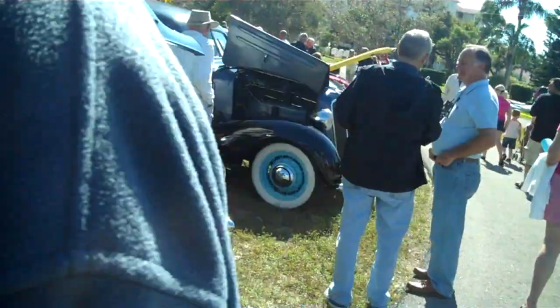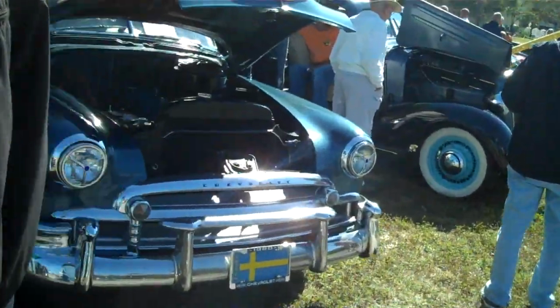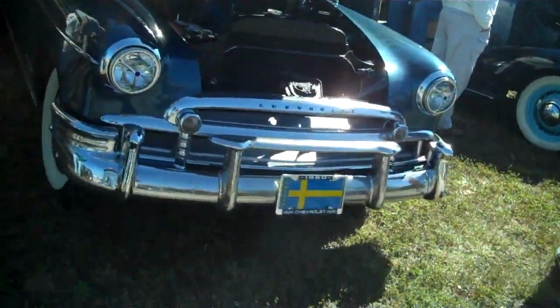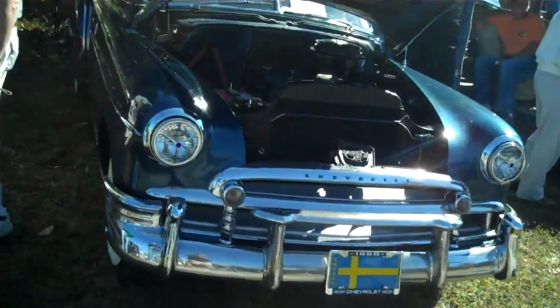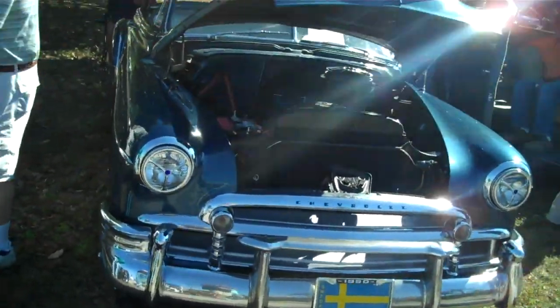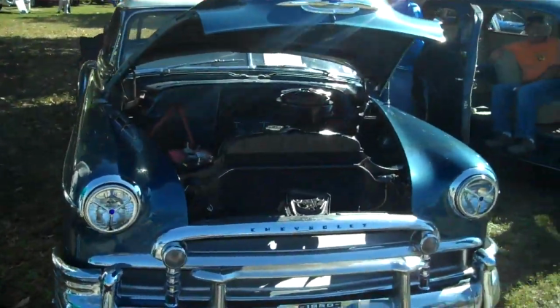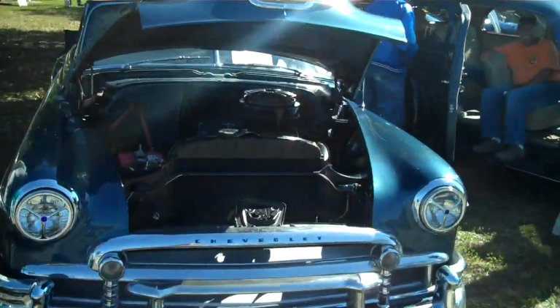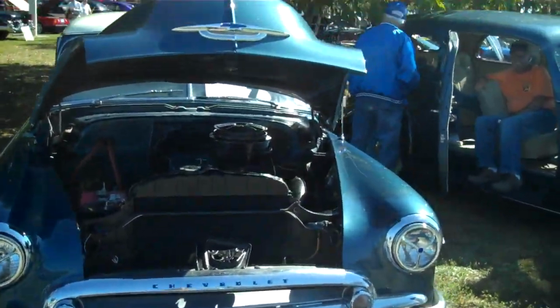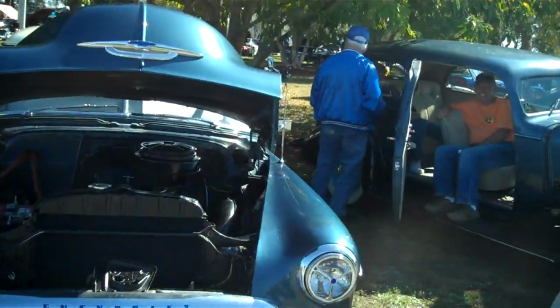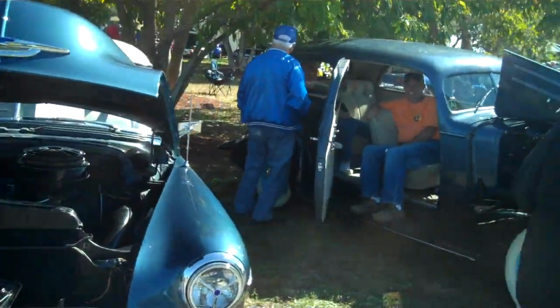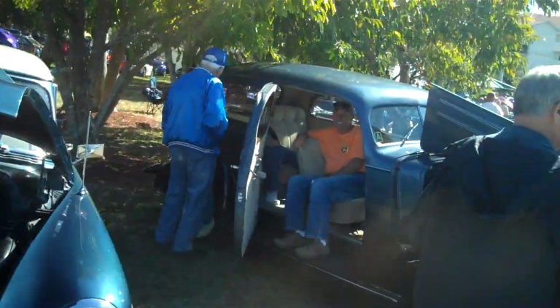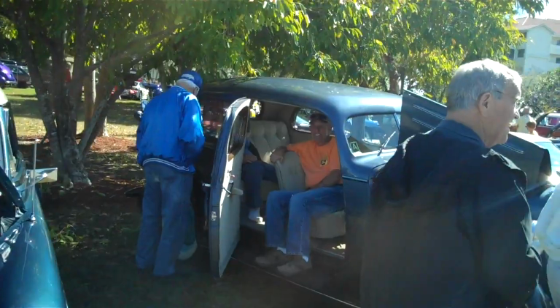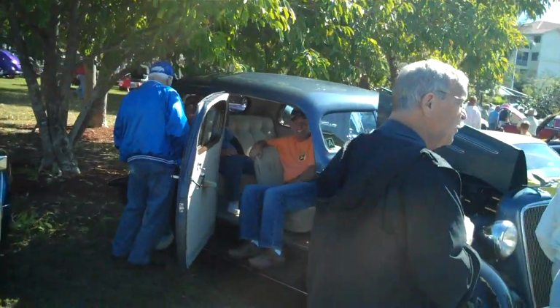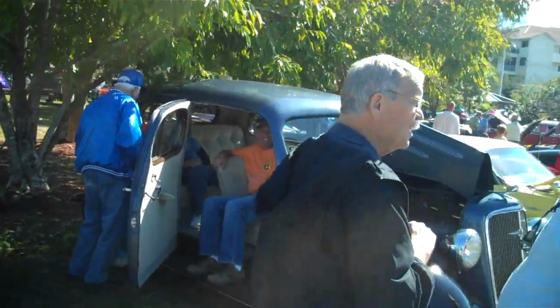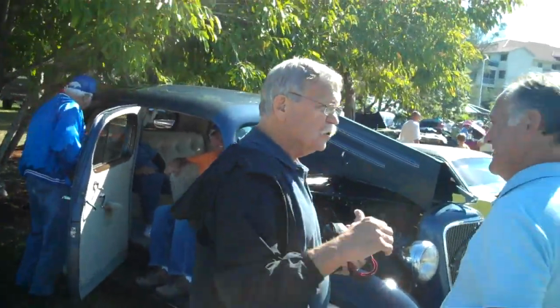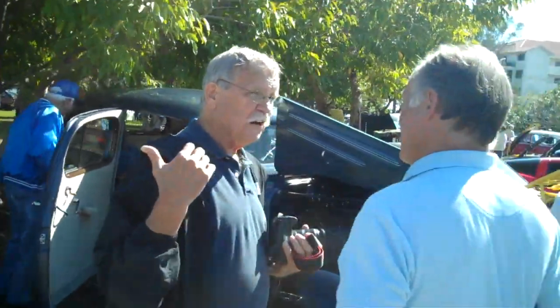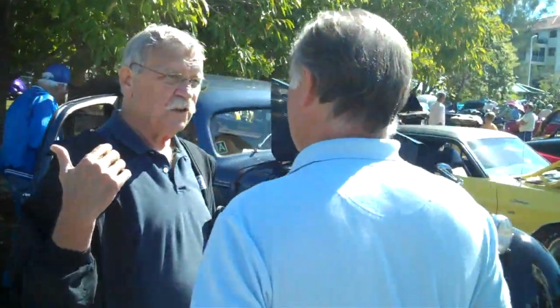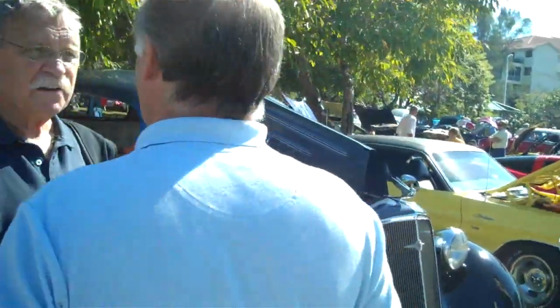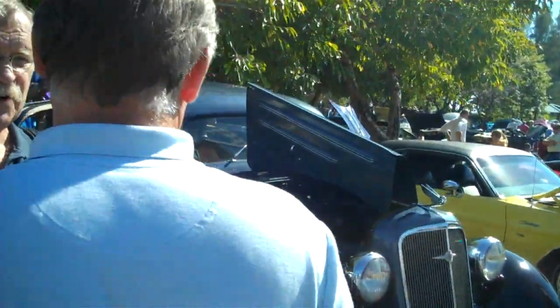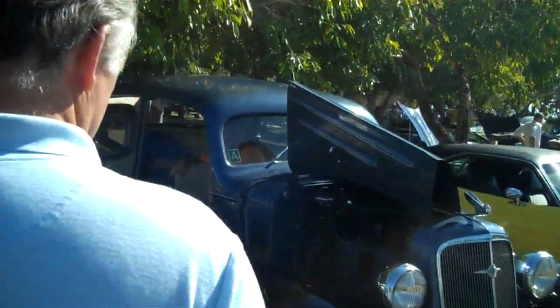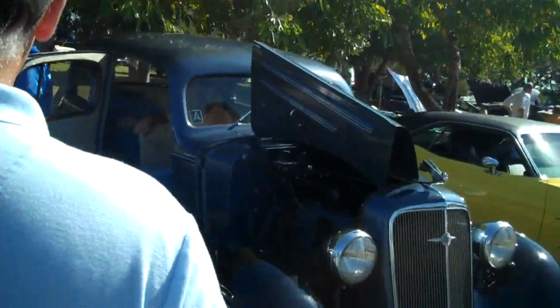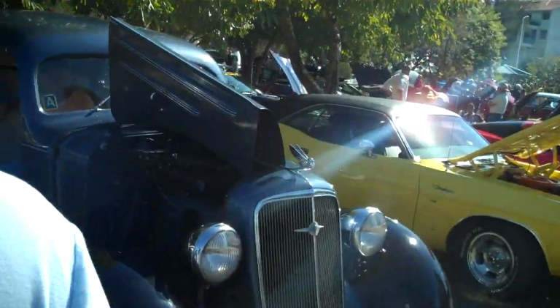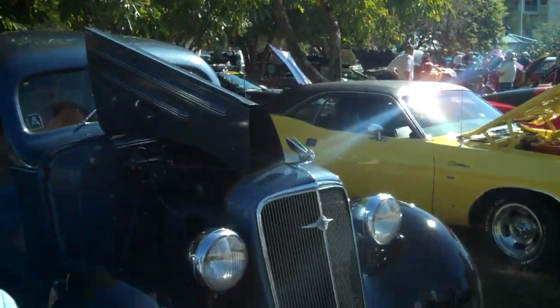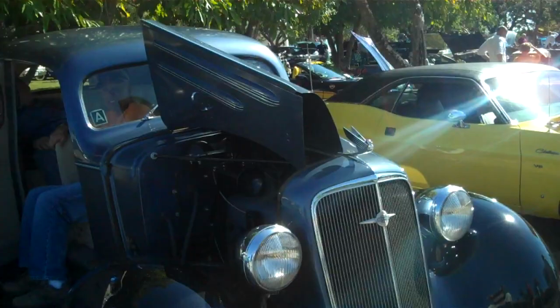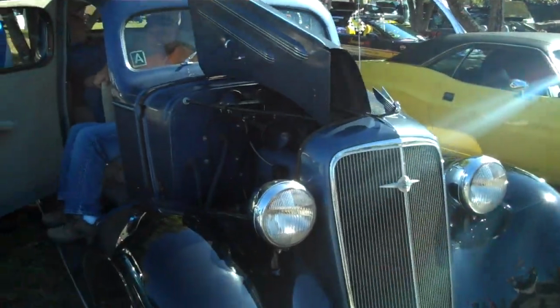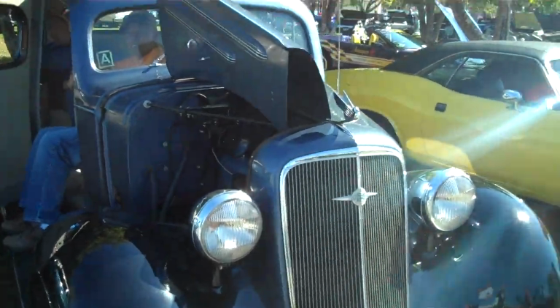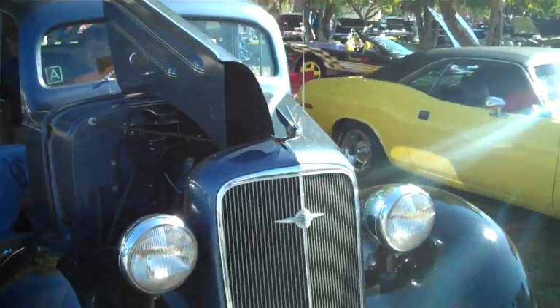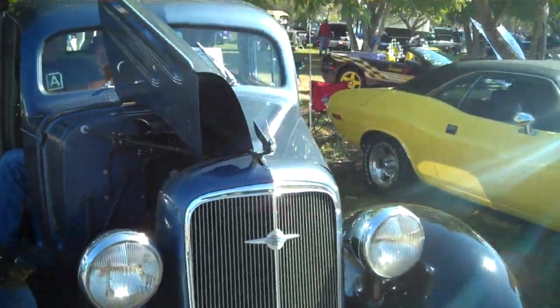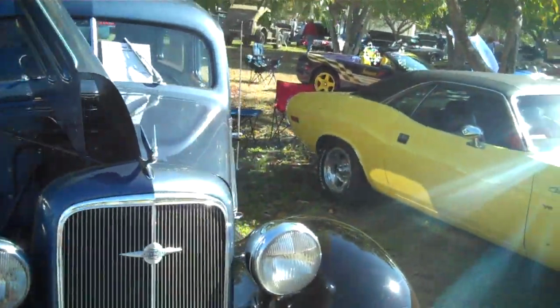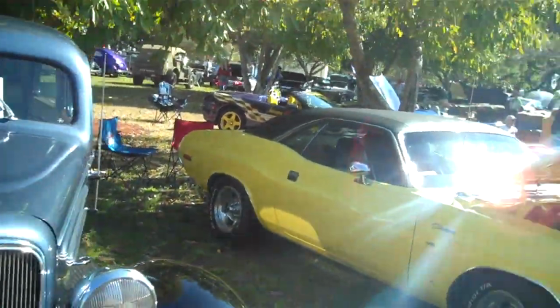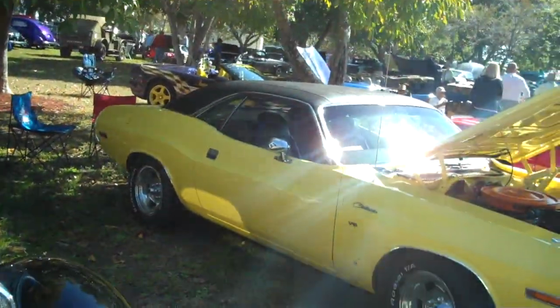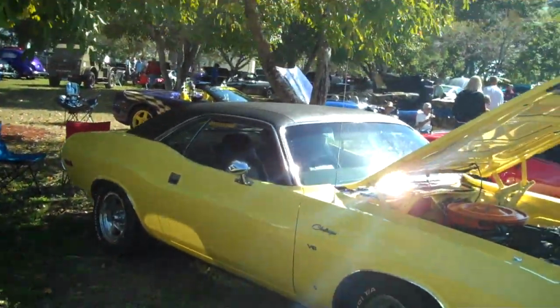We get into the 1950 Chevy — I remember it well. And also the car from Iowa. It's an old Chevrolet as well.